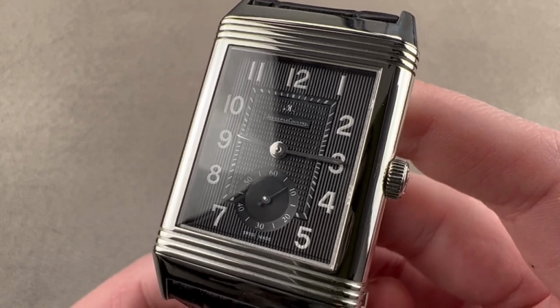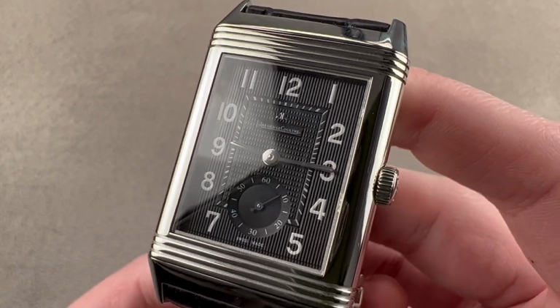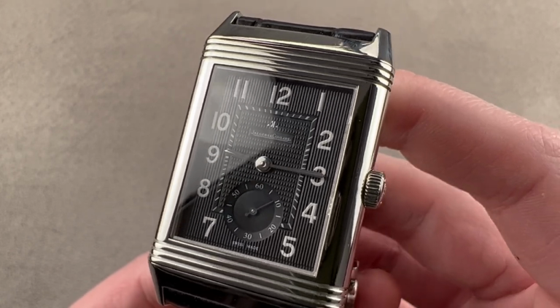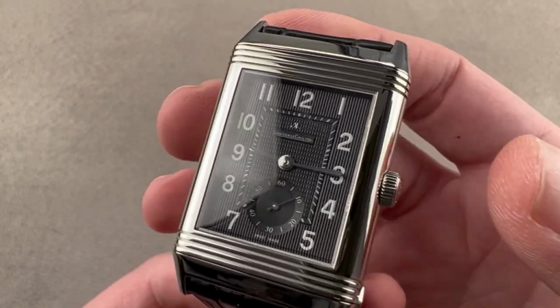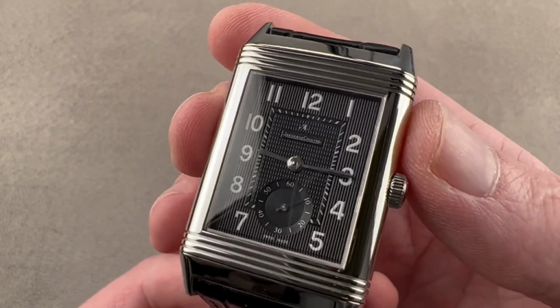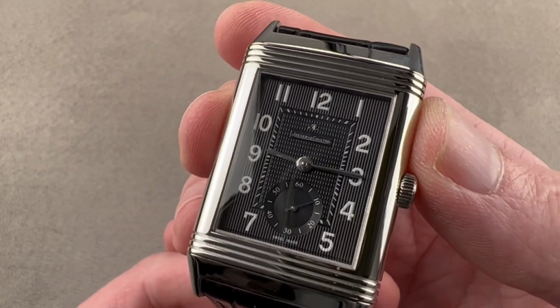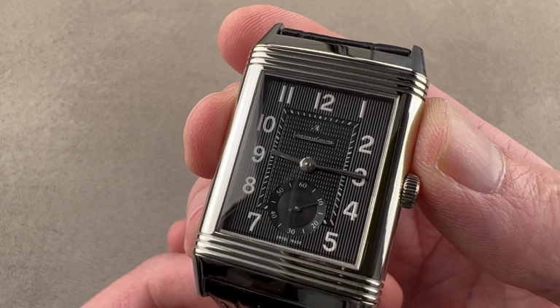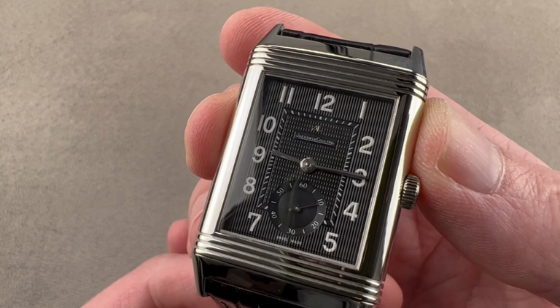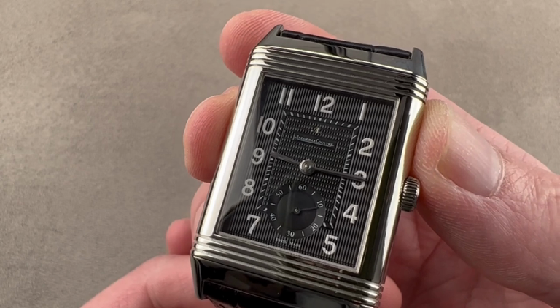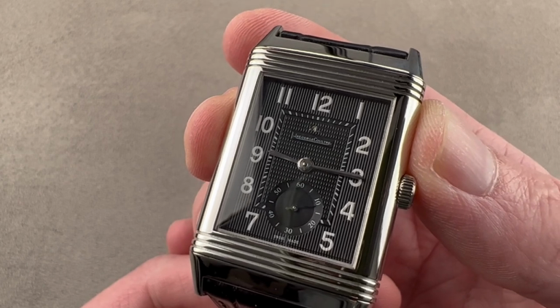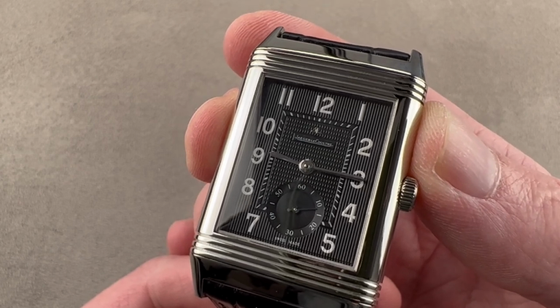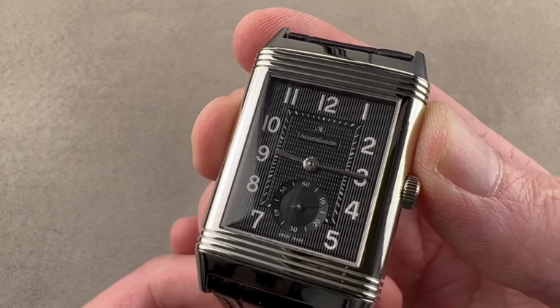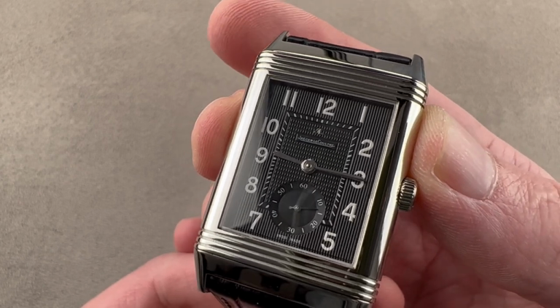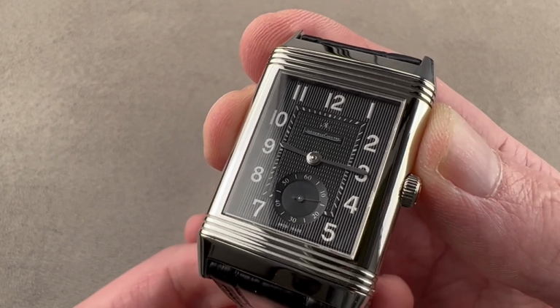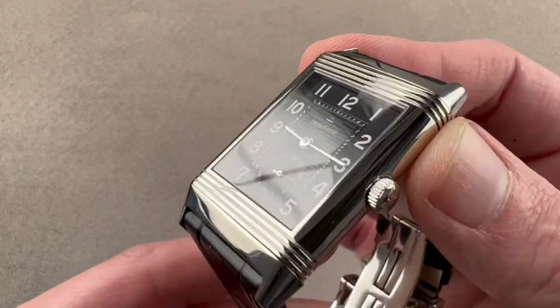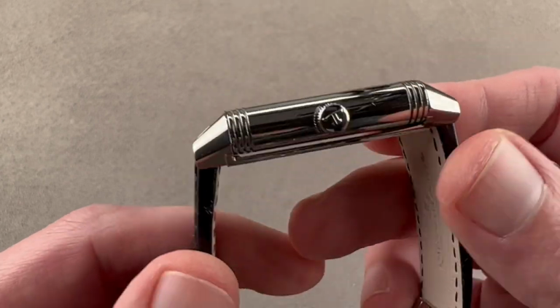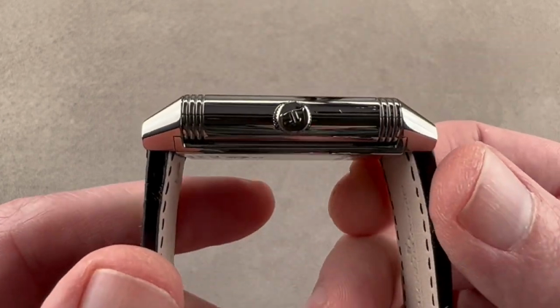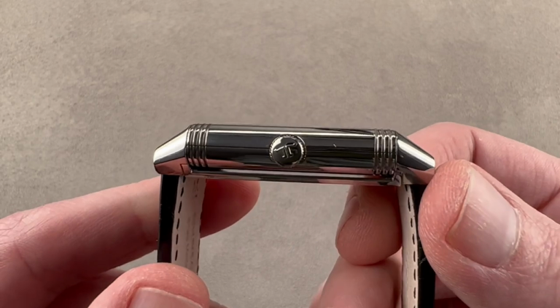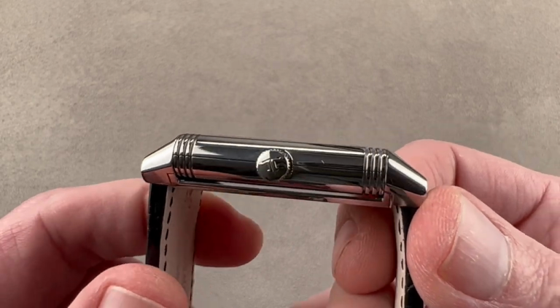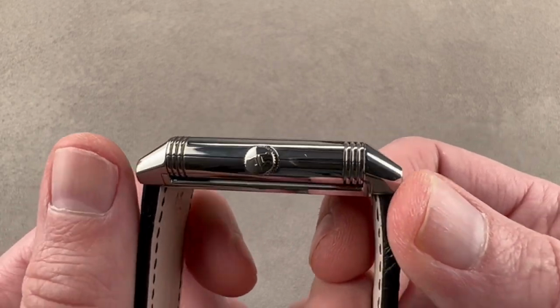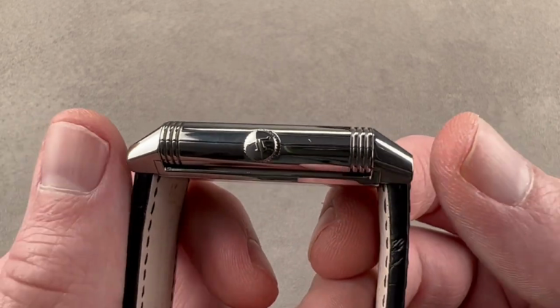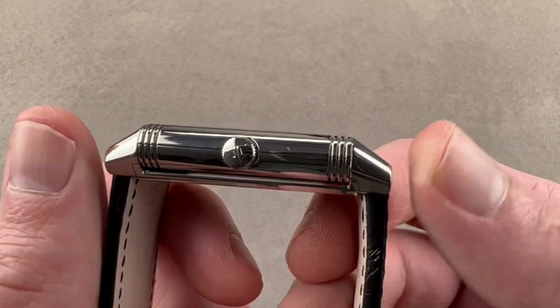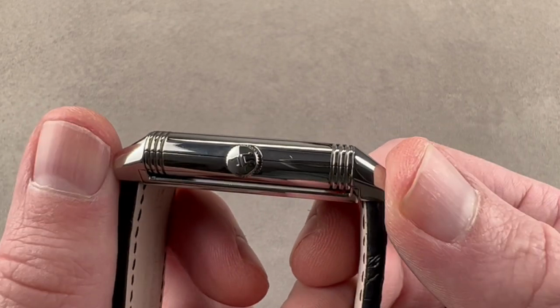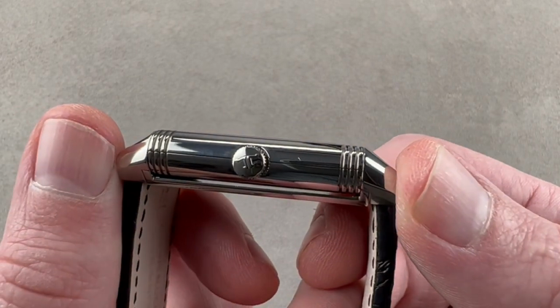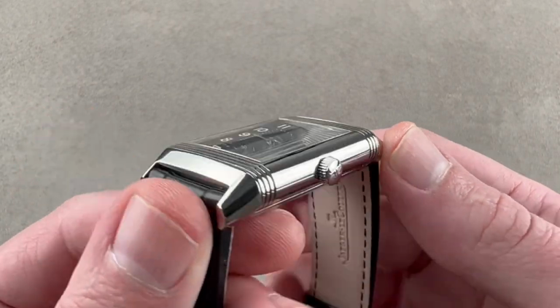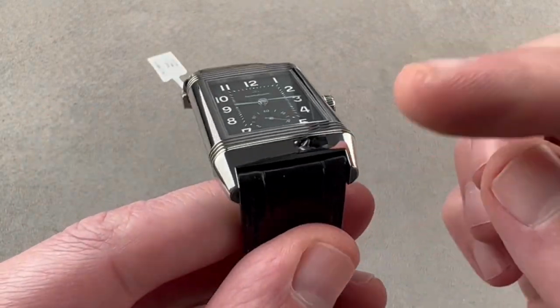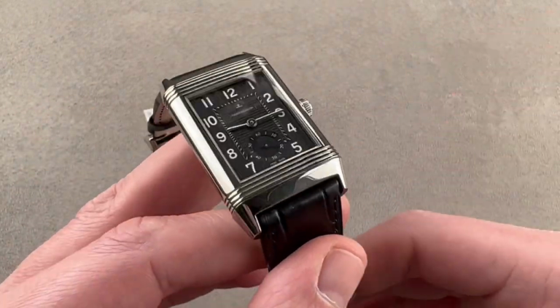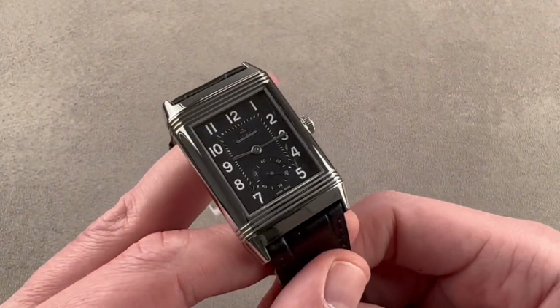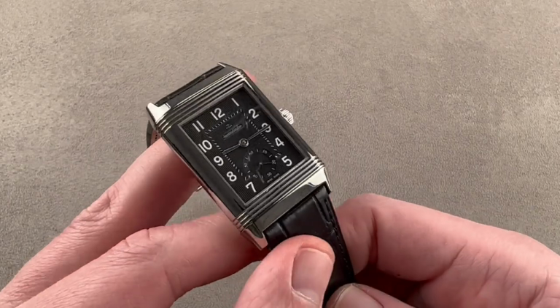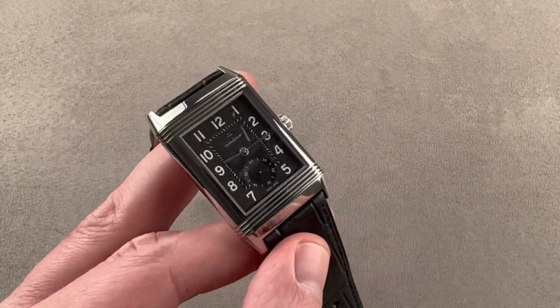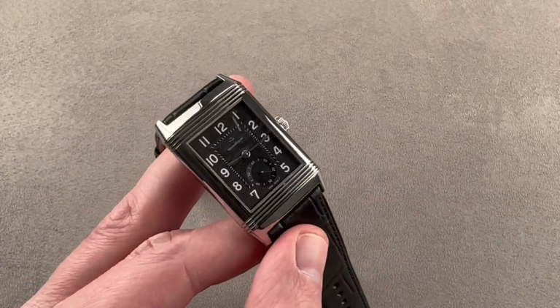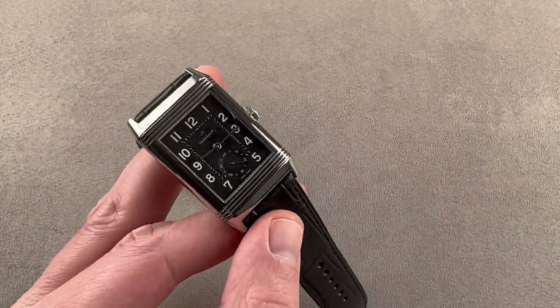The watch is large — 30 millimeters across from 9 to 3, not including the crown, in stainless steel. It measures a svelte 10.3 millimeters thick and from lug tip to lug tip 48.5 millimeters, with a broad 22 millimeter spacing between the lugs.